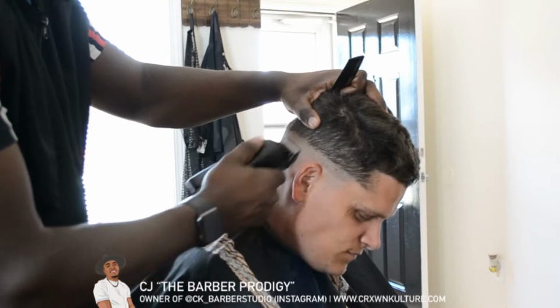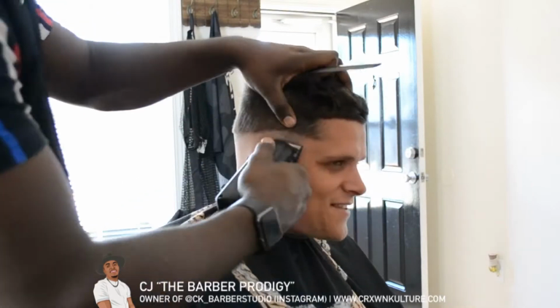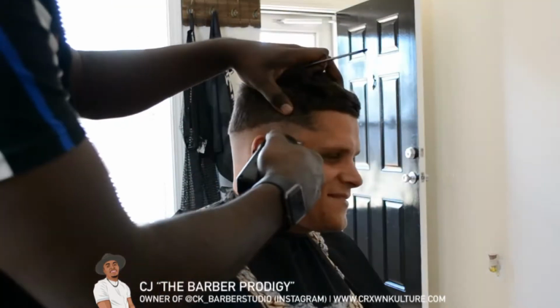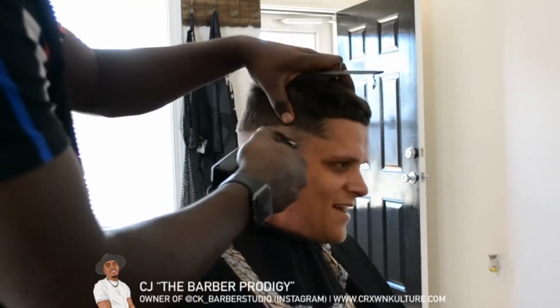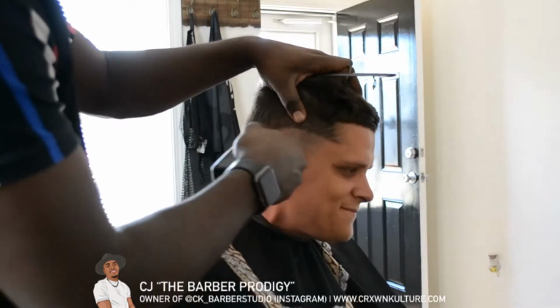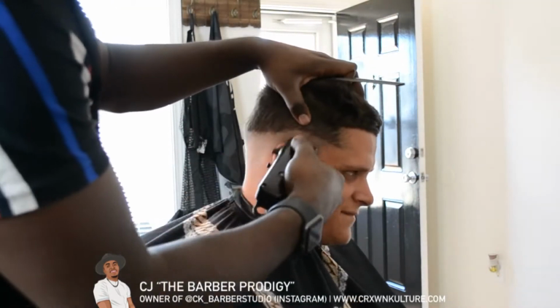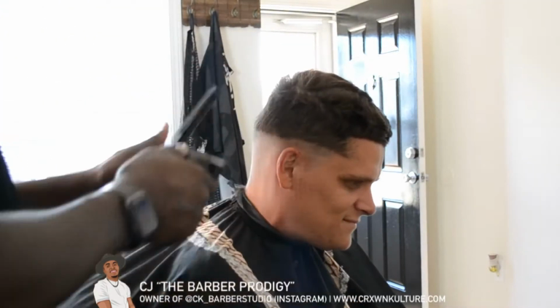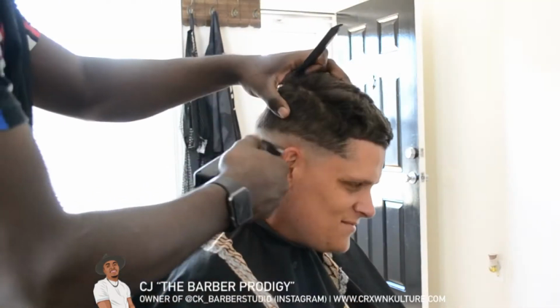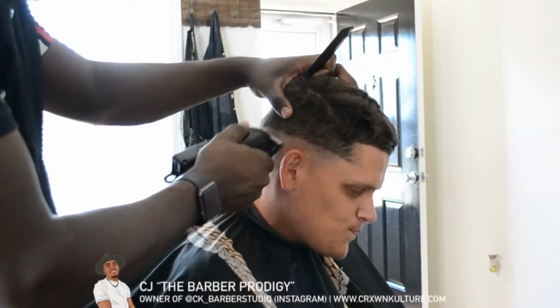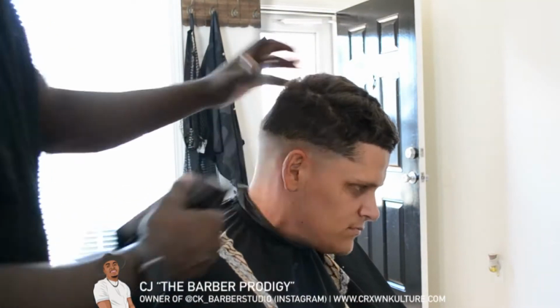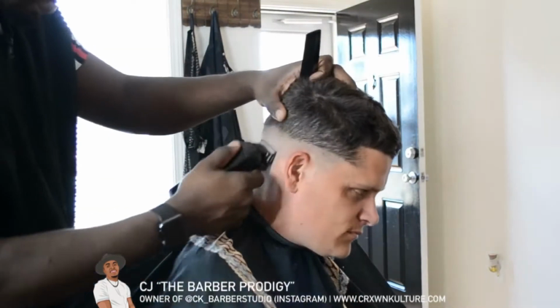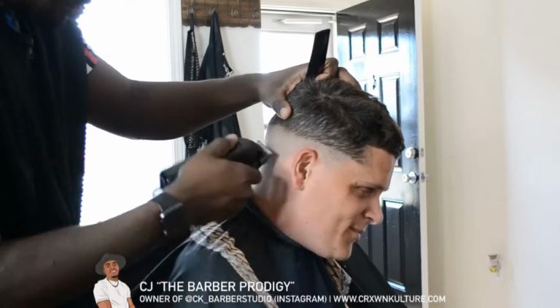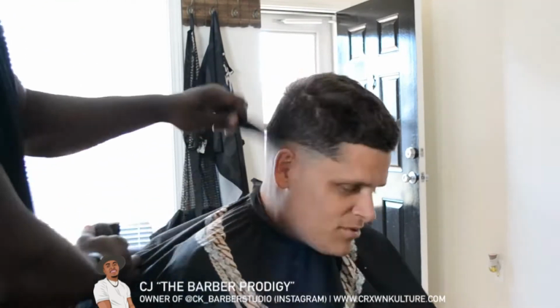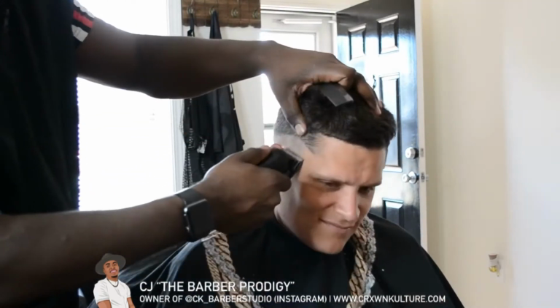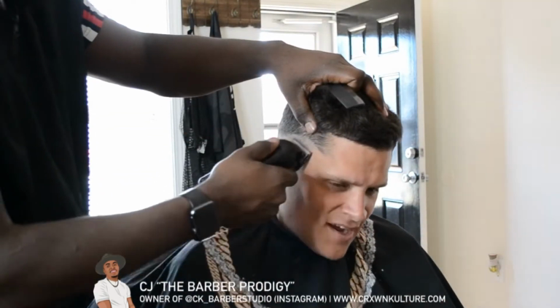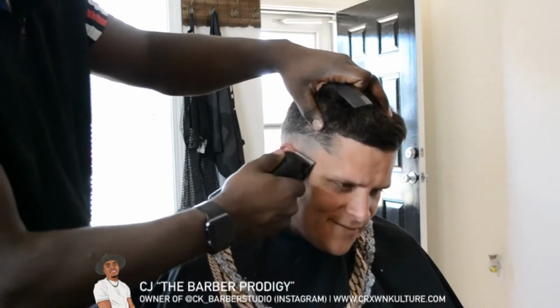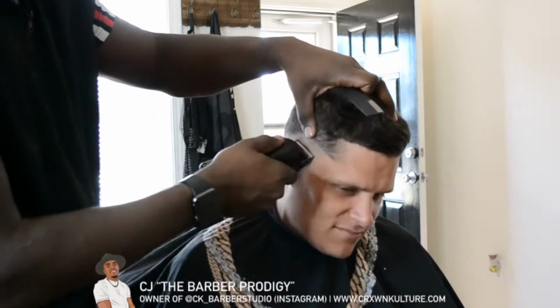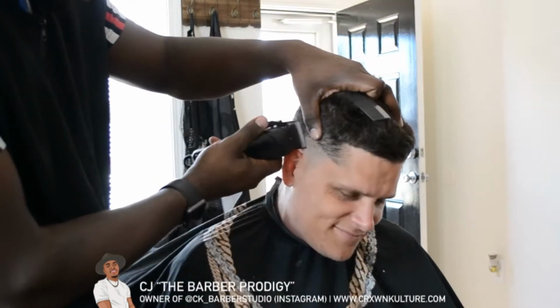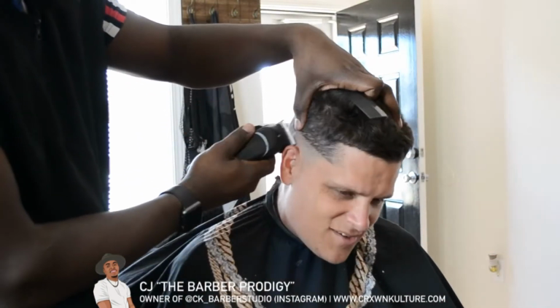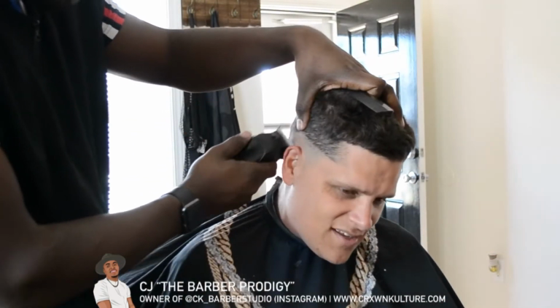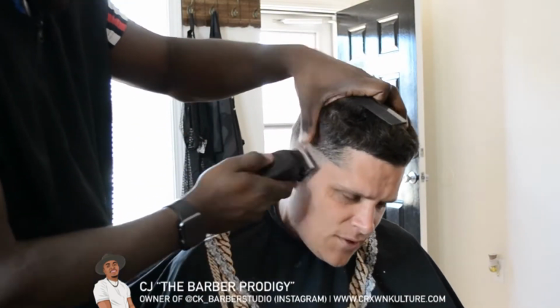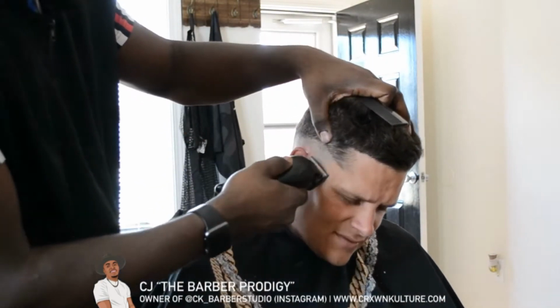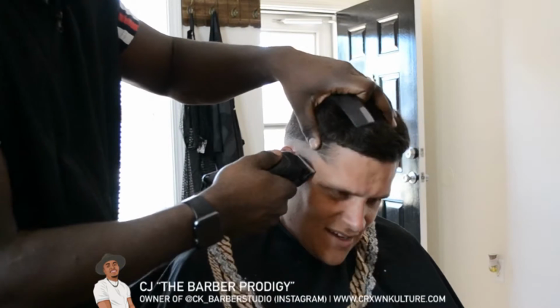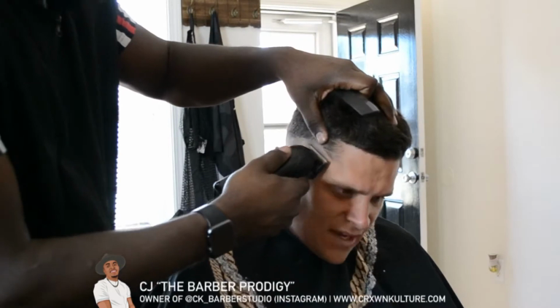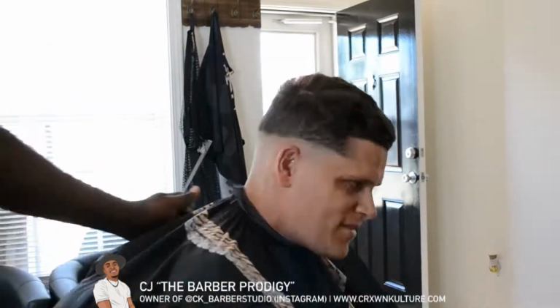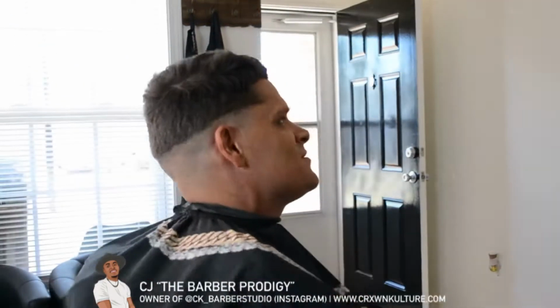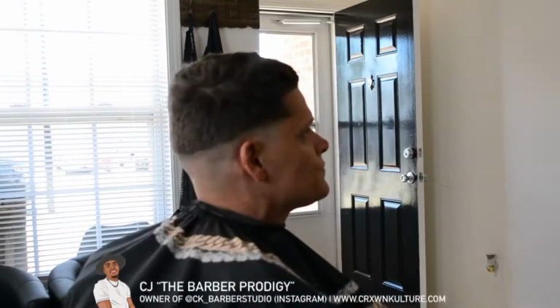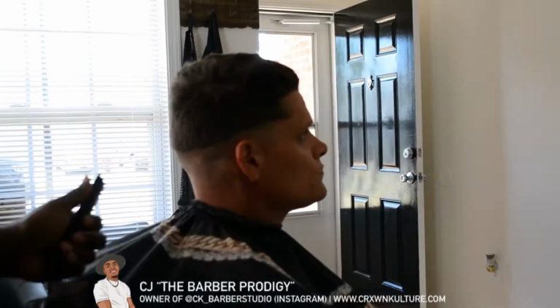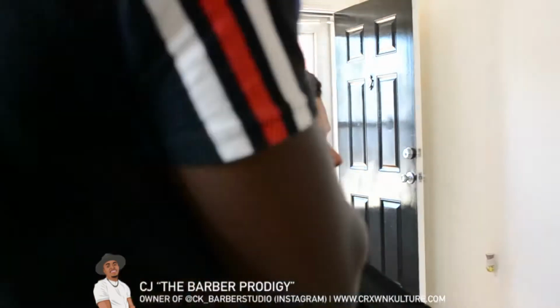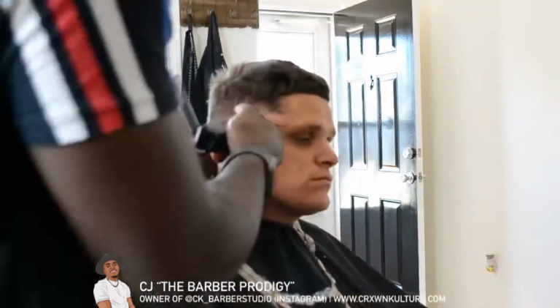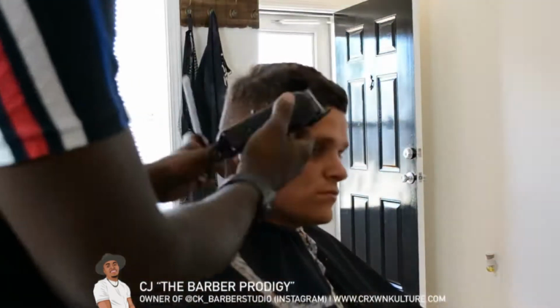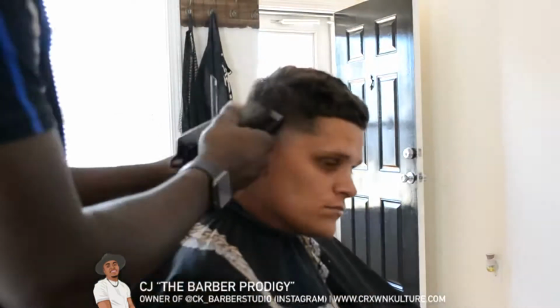Just keep going over it — you'll start to see it blend more and more, so don't get discouraged if you don't get this right the first time. This part is a little harder; it's the hardest part of the fade in my opinion.